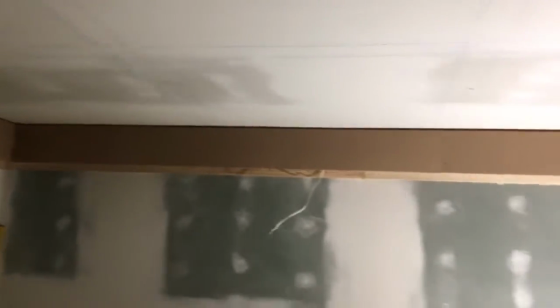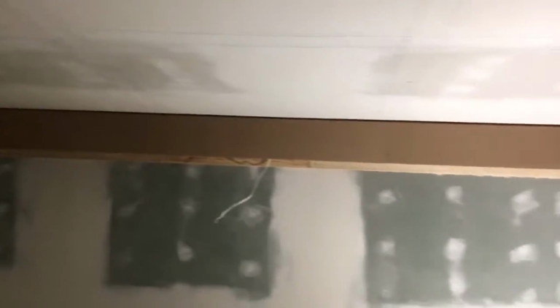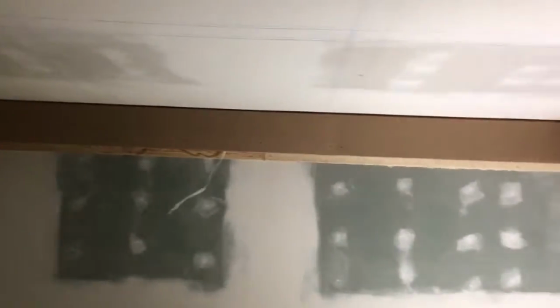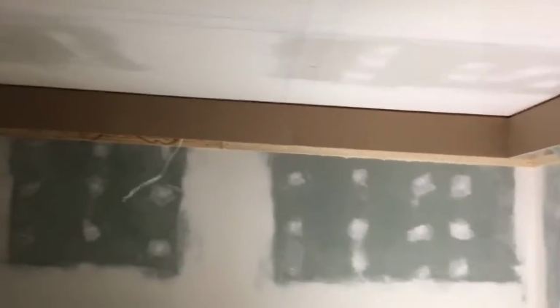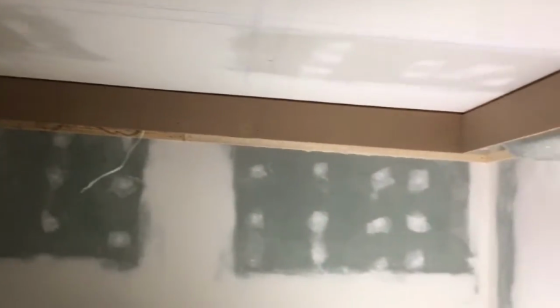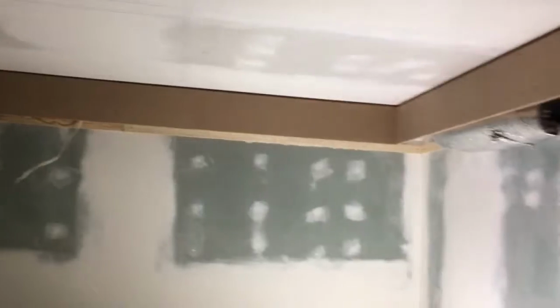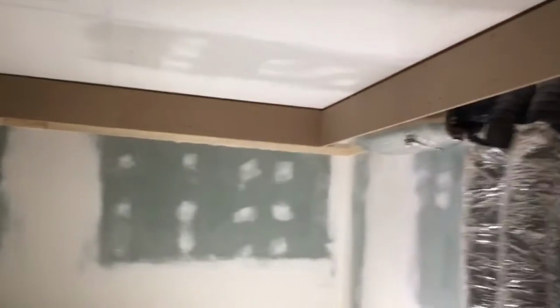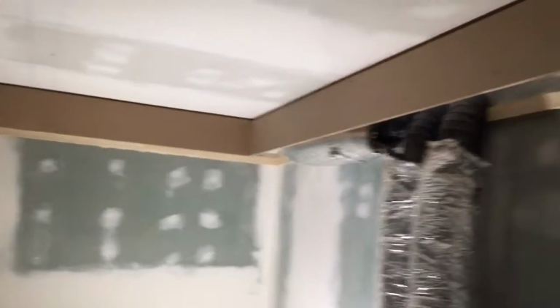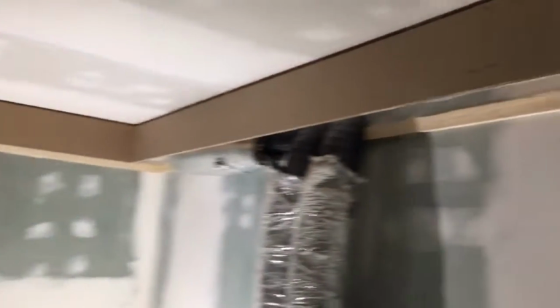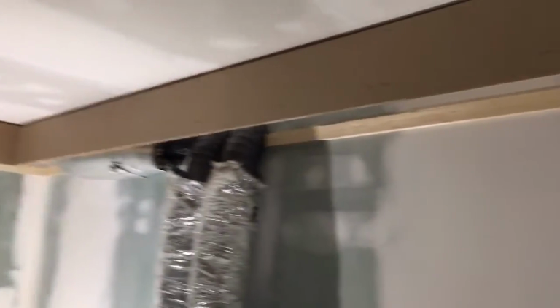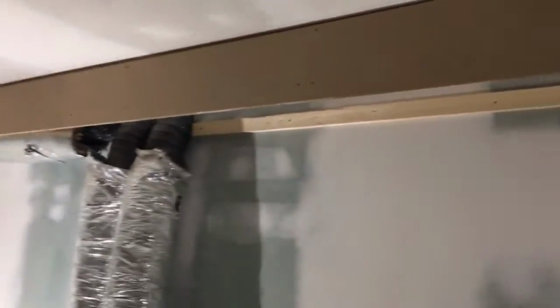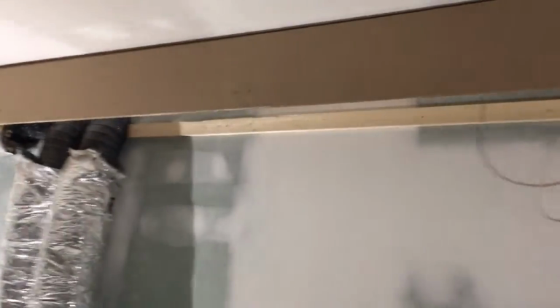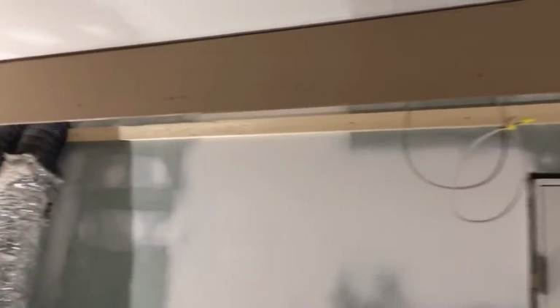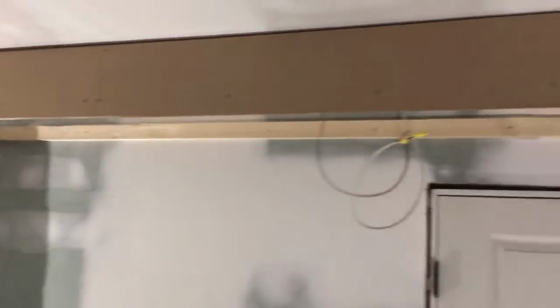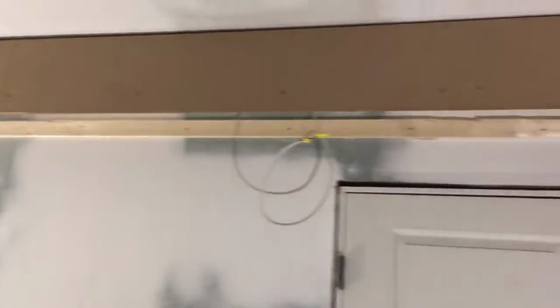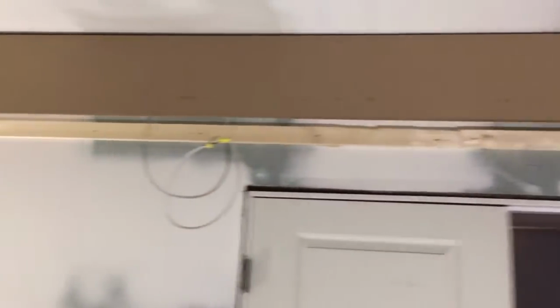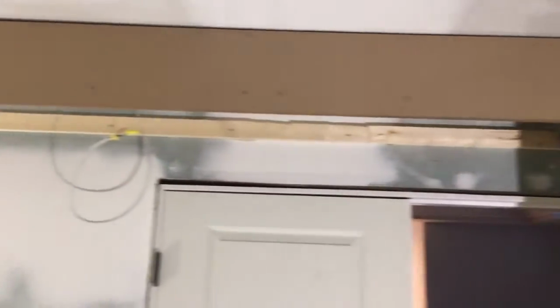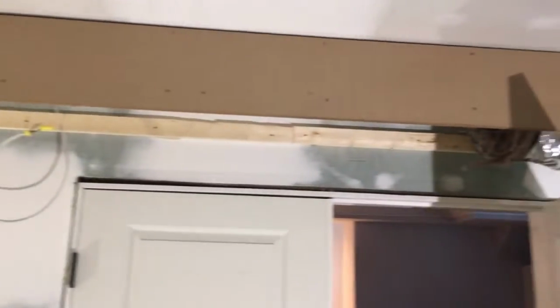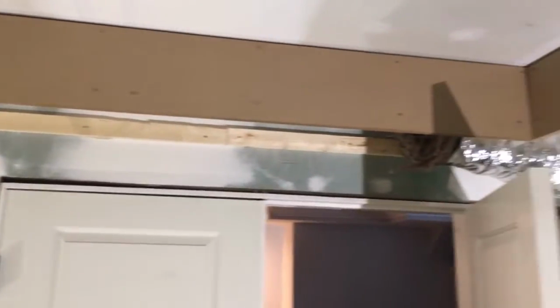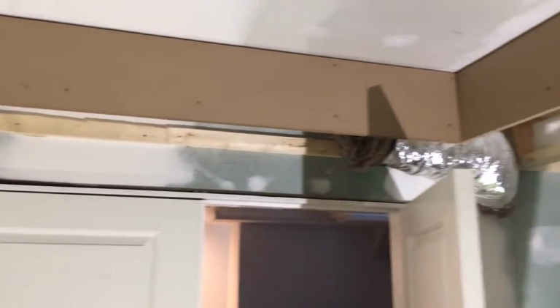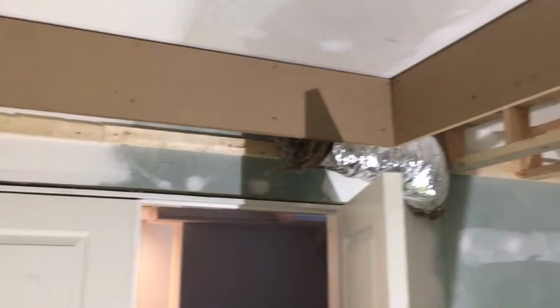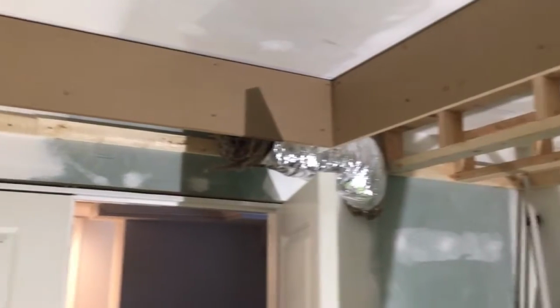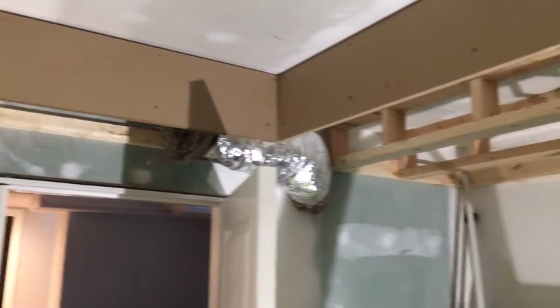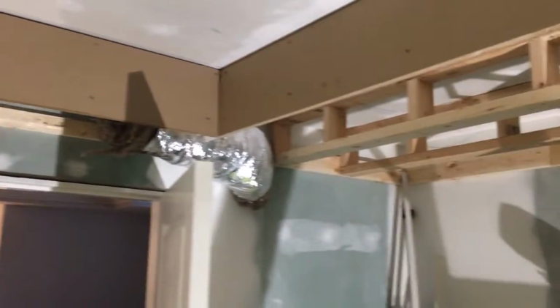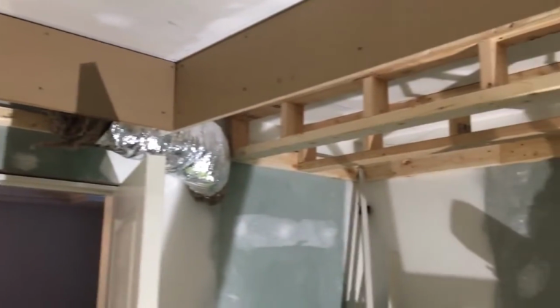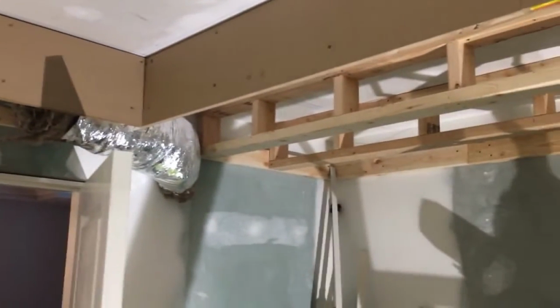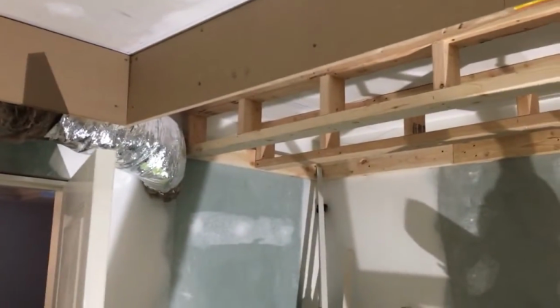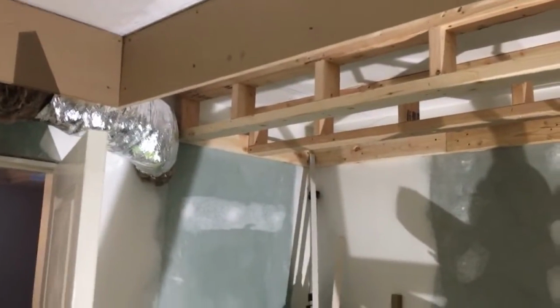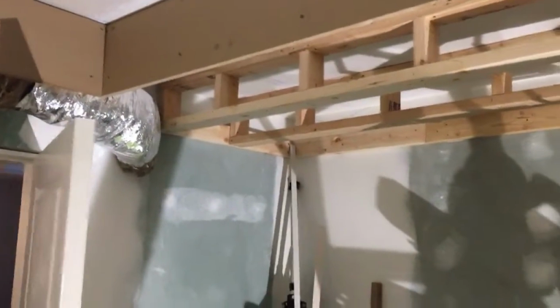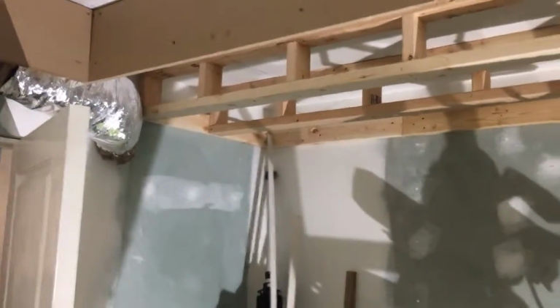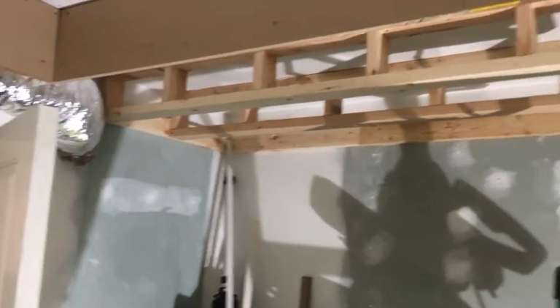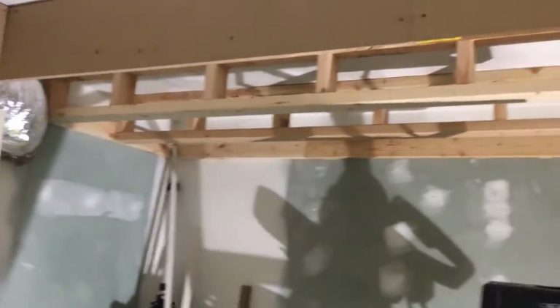Soffit's finished dimension from the ceiling down is going to be 10 inches. We're trying to keep it pretty tight to the ceiling only because we only have anything for the ceiling to work with and I don't want anybody hitting their heads on it.